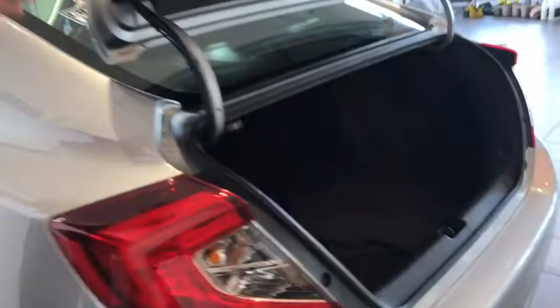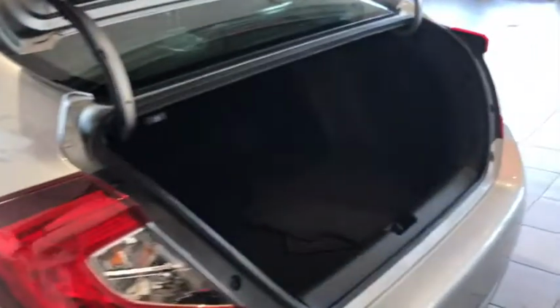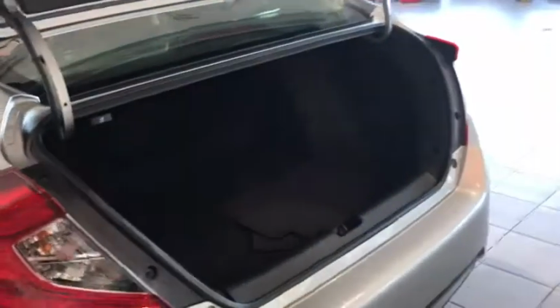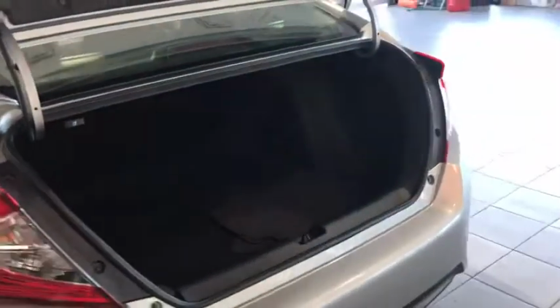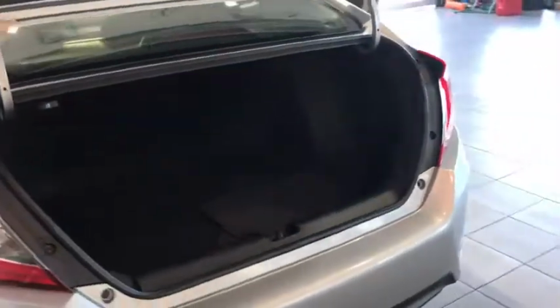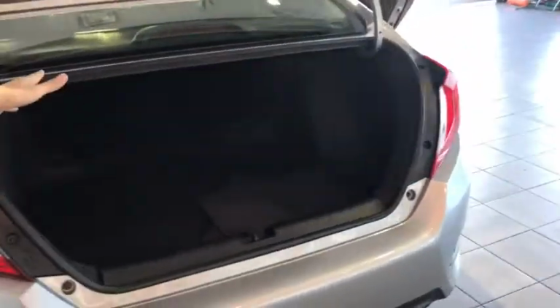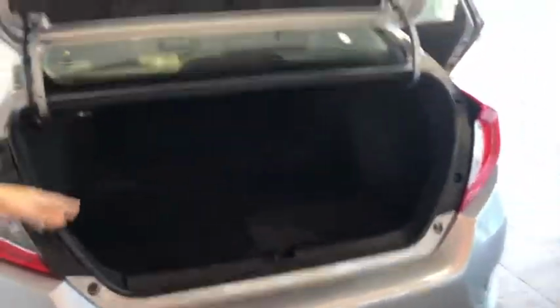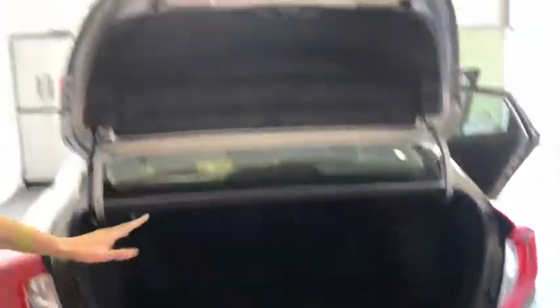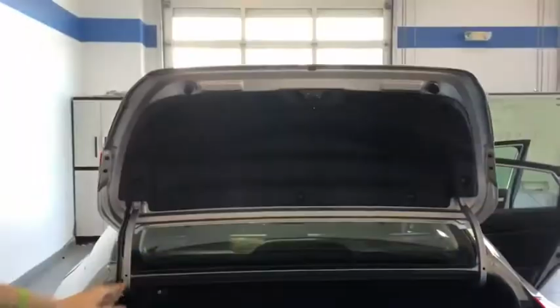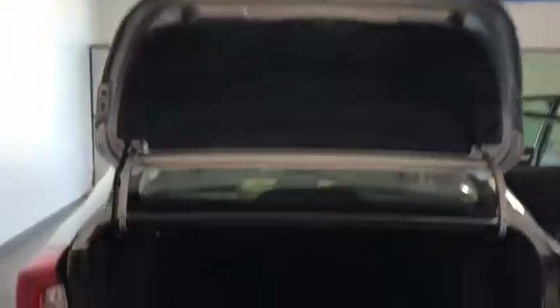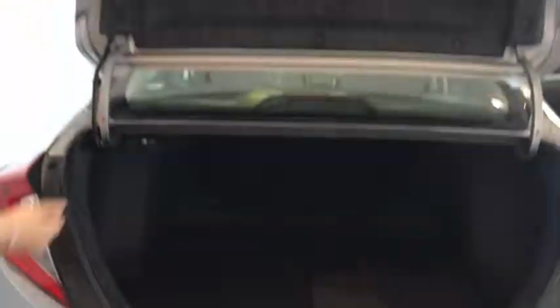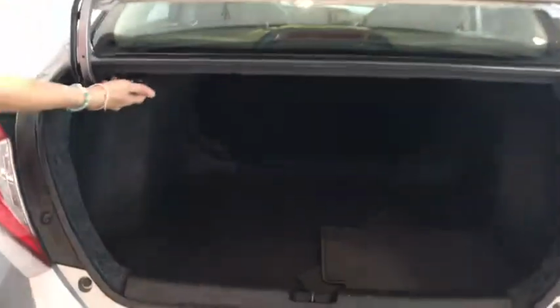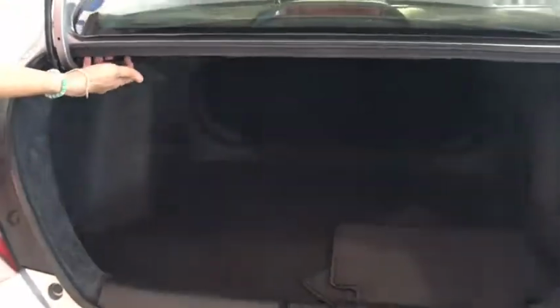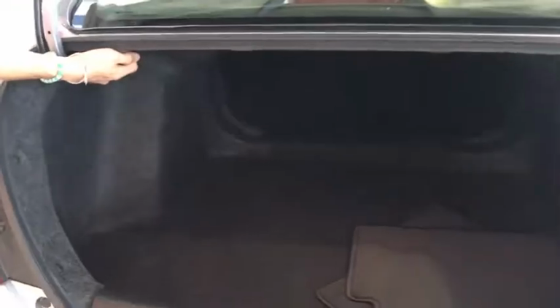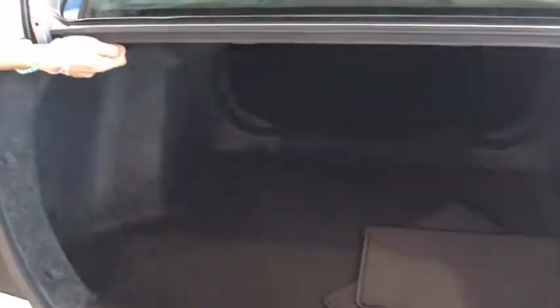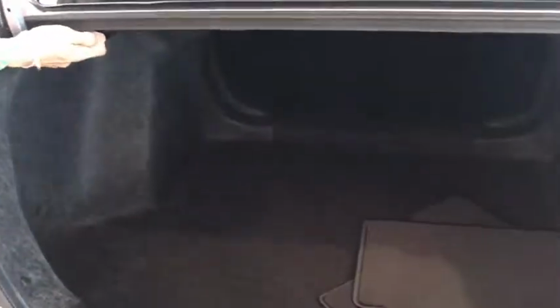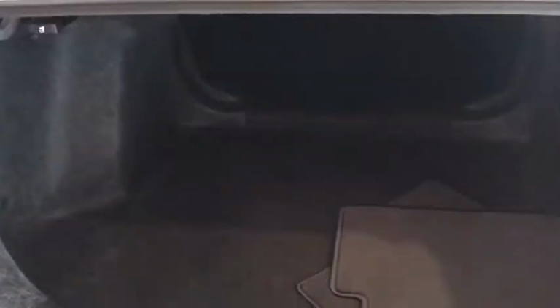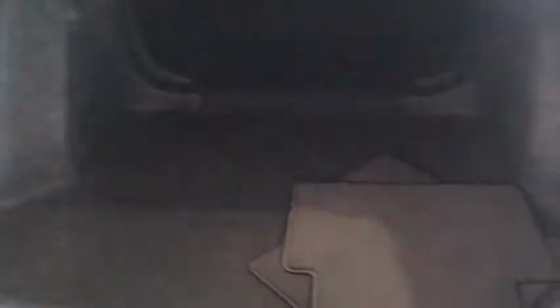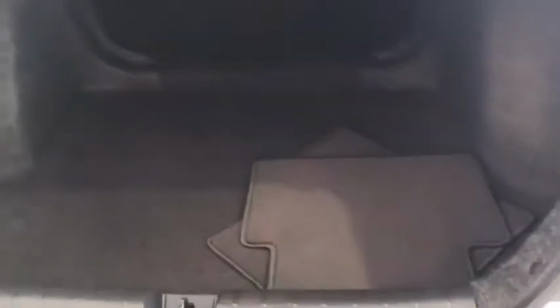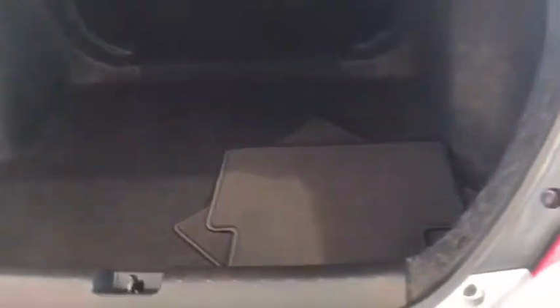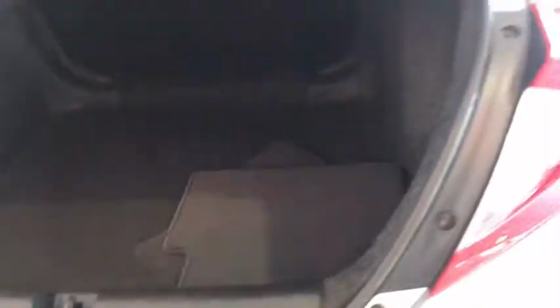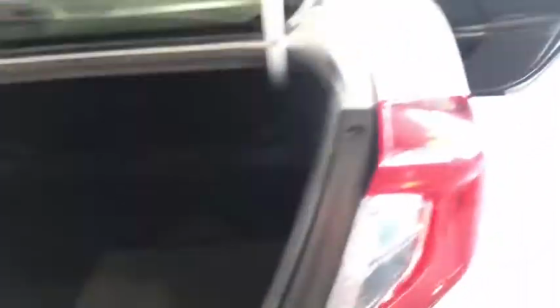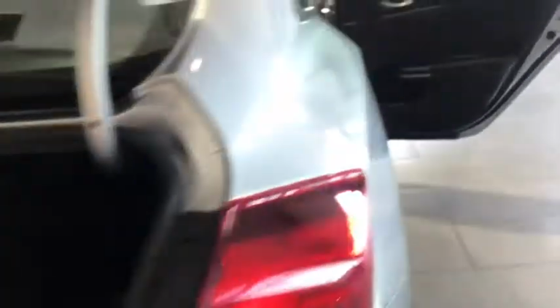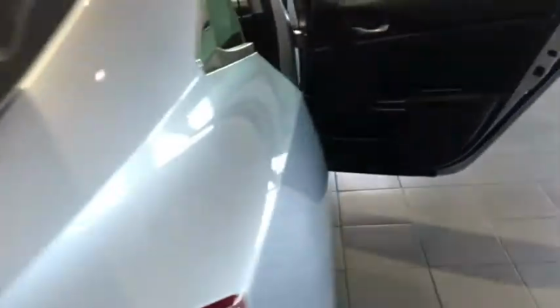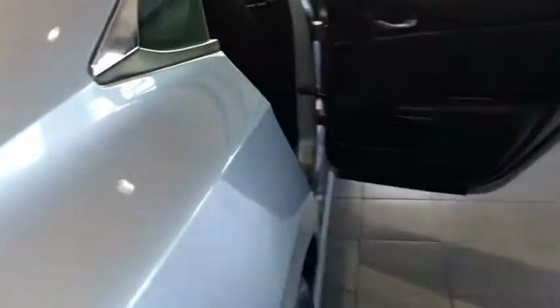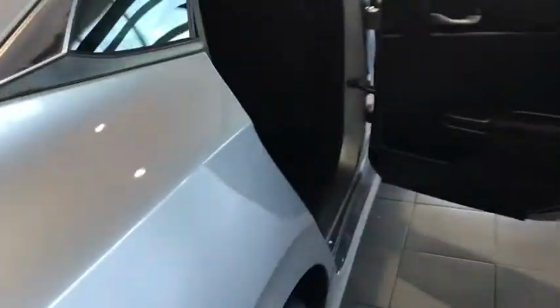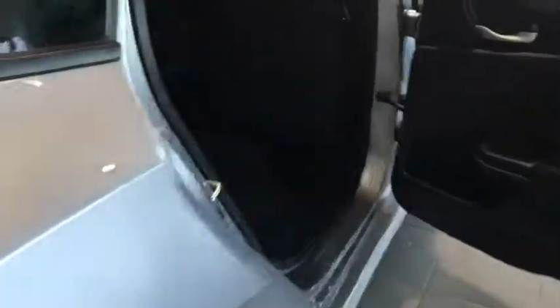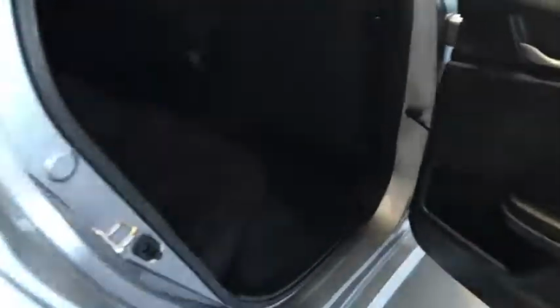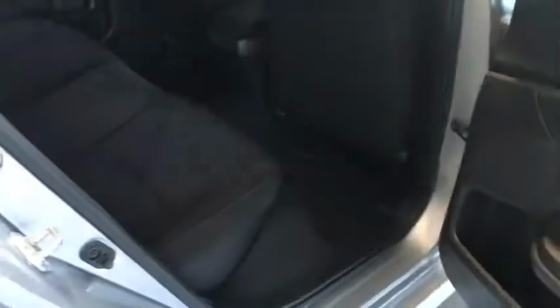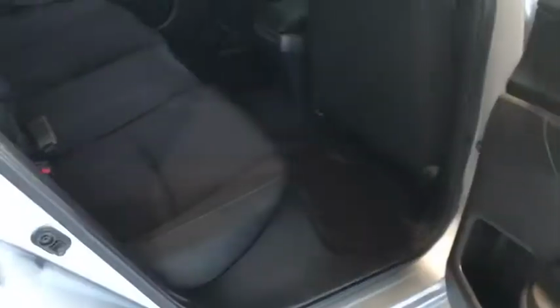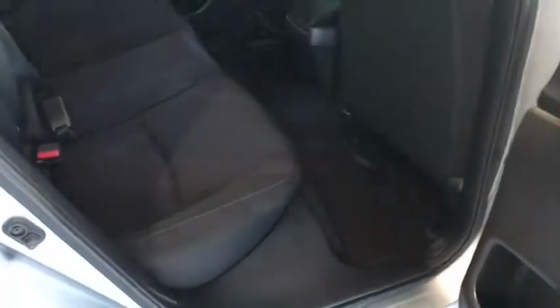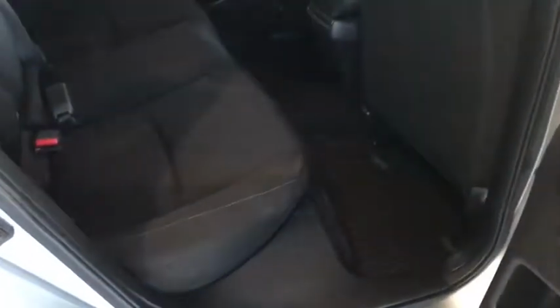Check this out — beautiful spacious trunk, and if you need extra storage, there's a nice little switch that pulls the seats down. Come on to the back — you can see you got a nice spacious back interior there.